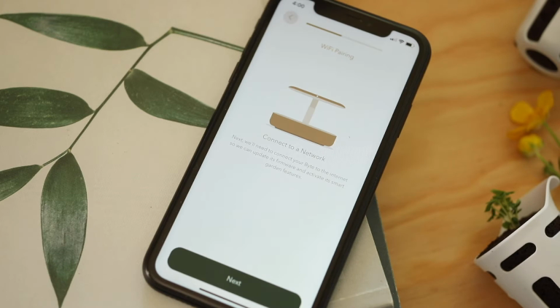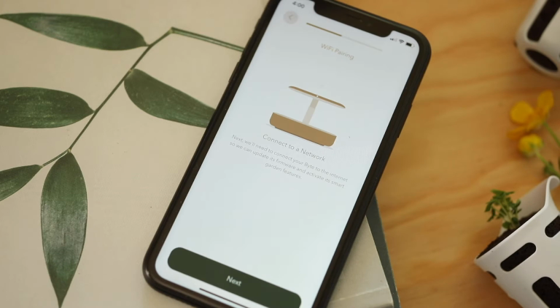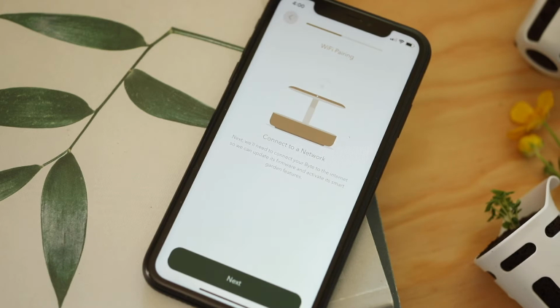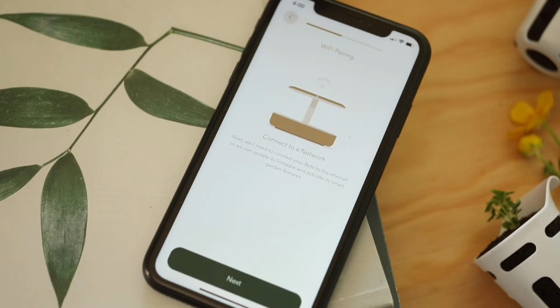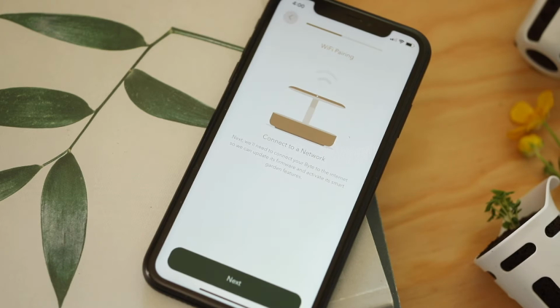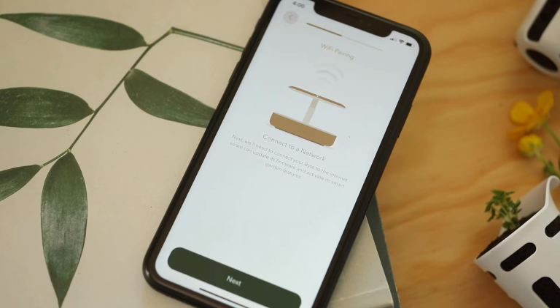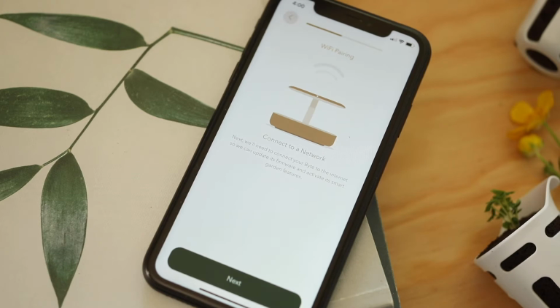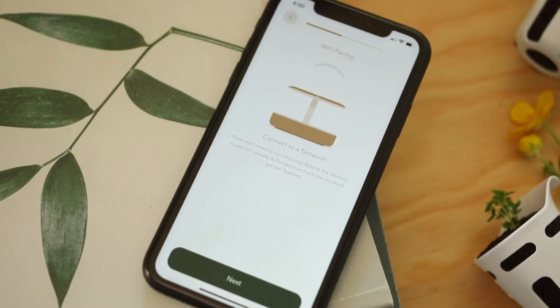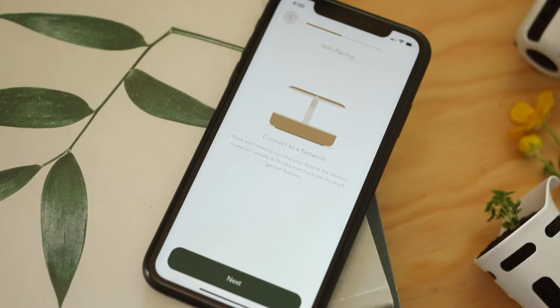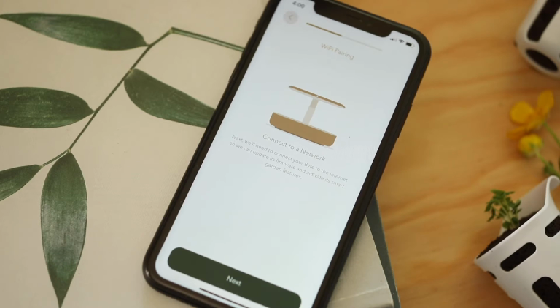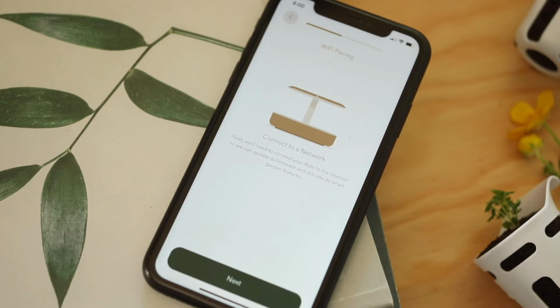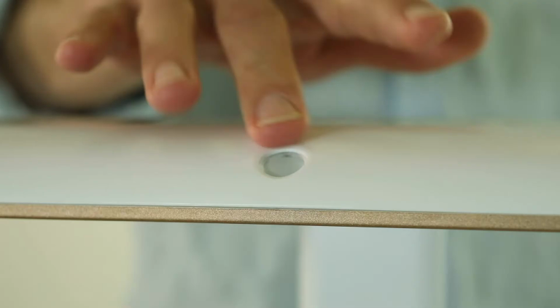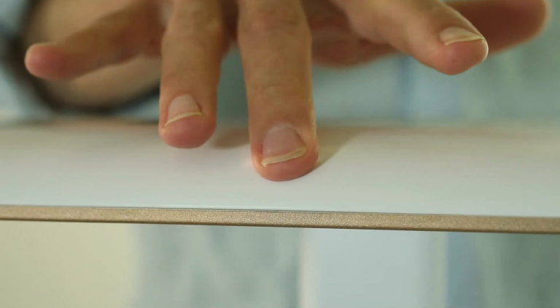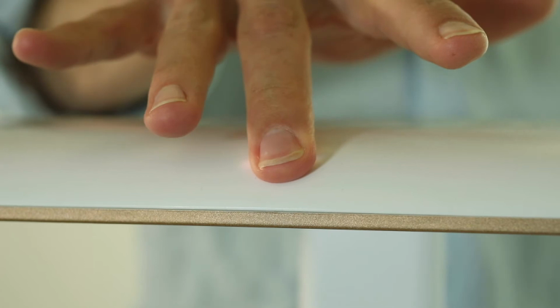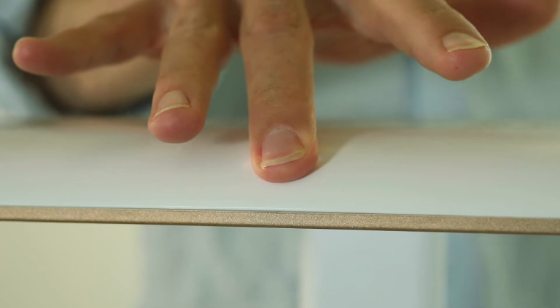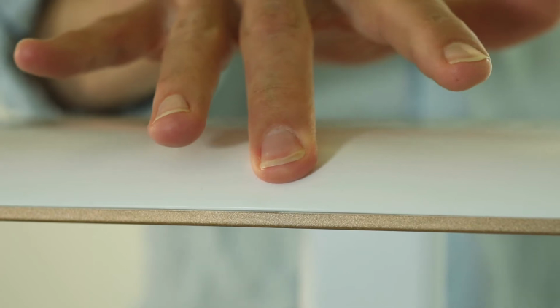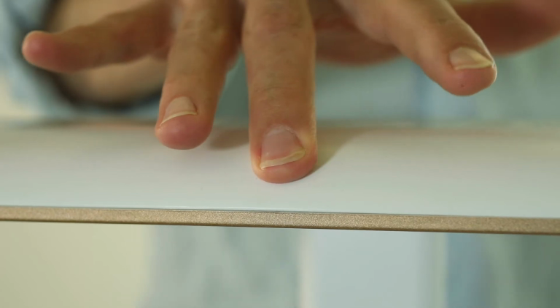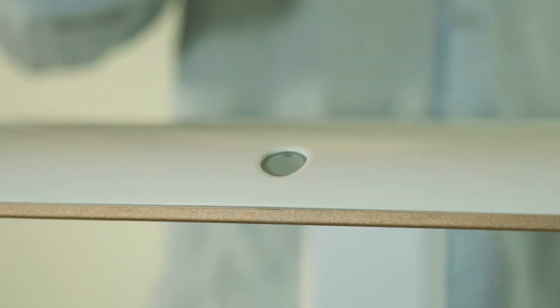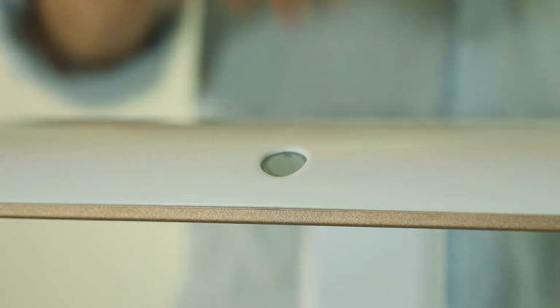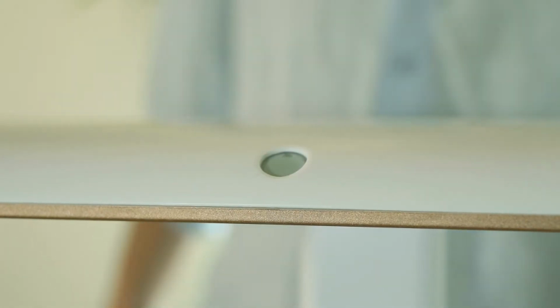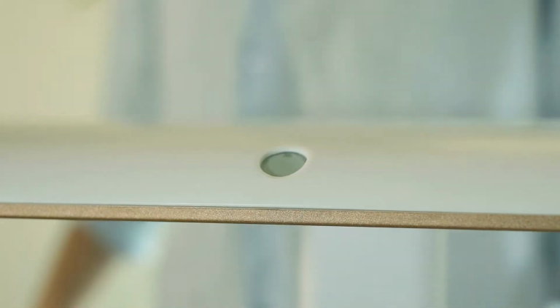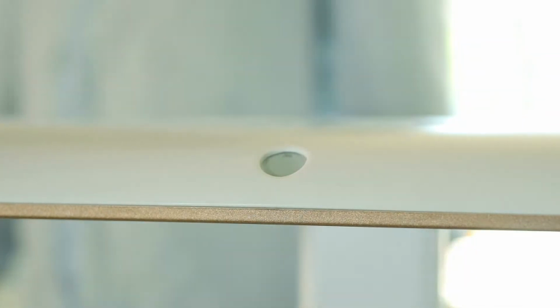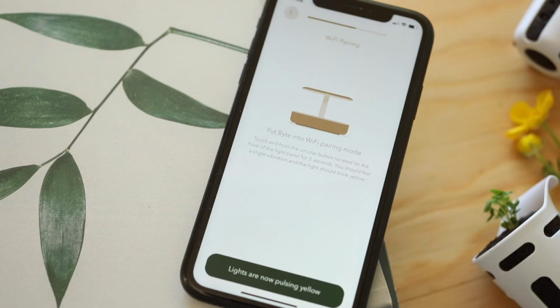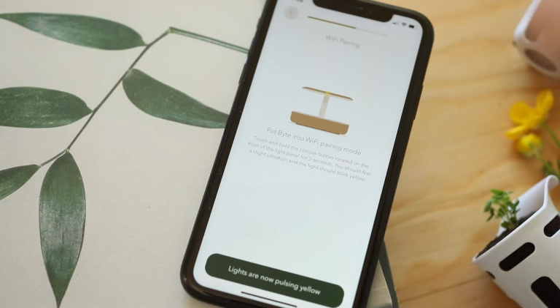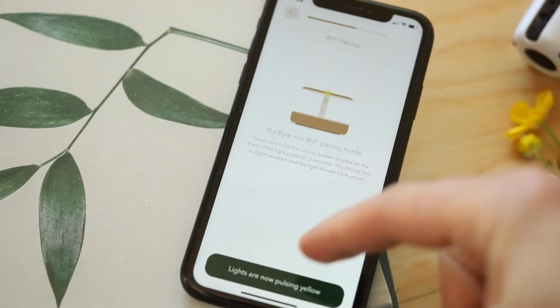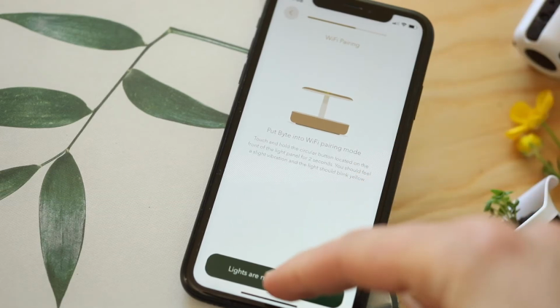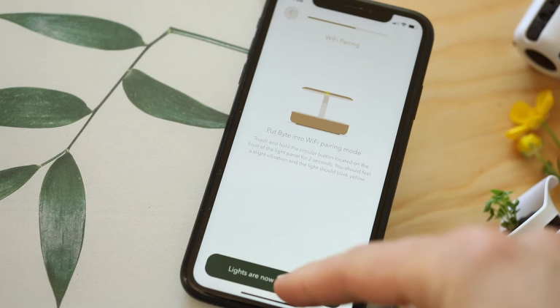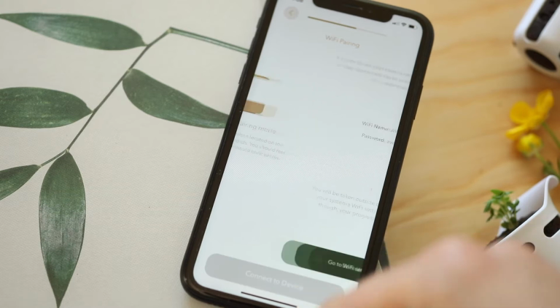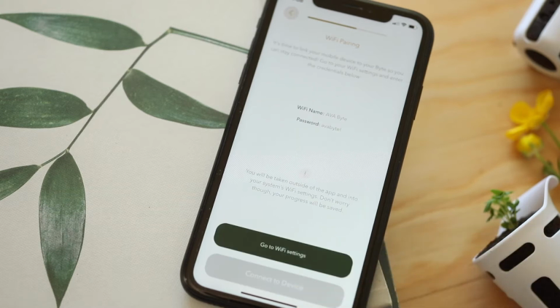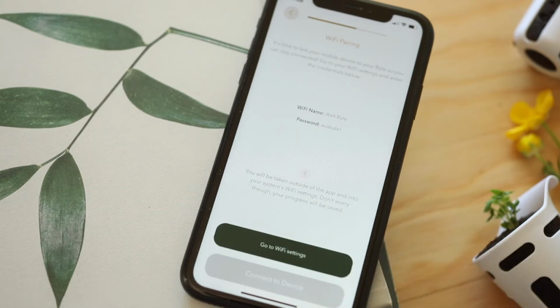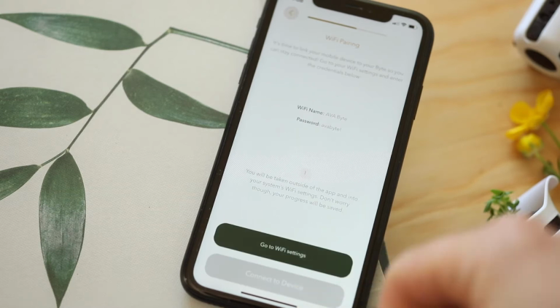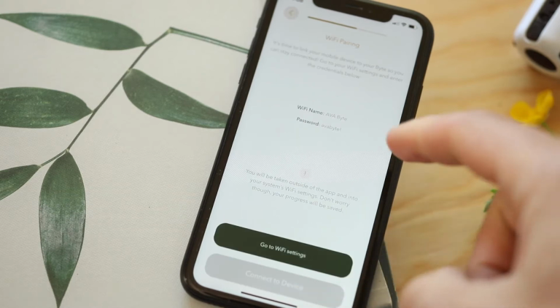This part might look different if you have an Android. You will receive a pop-up which will be explained in the app. Touch and hold the circular button at the top of the AvaByte light panel for two seconds. You'll feel the button vibrate and start to pulse yellow.